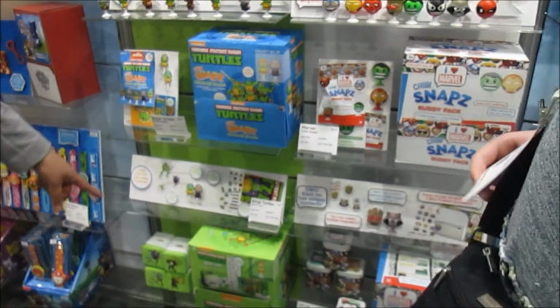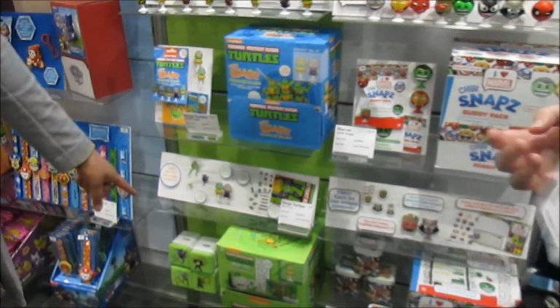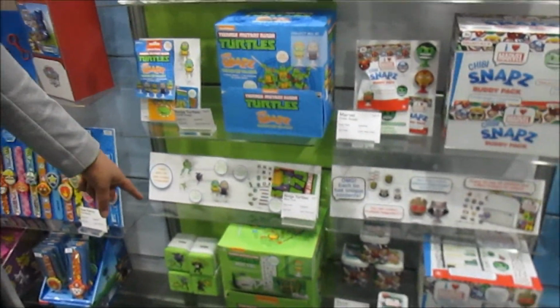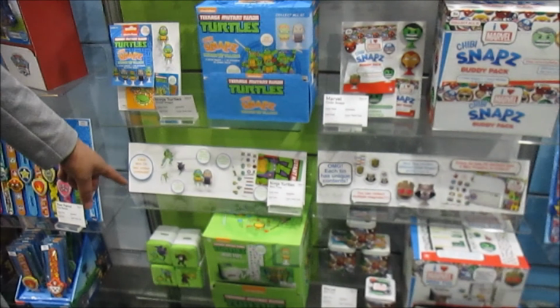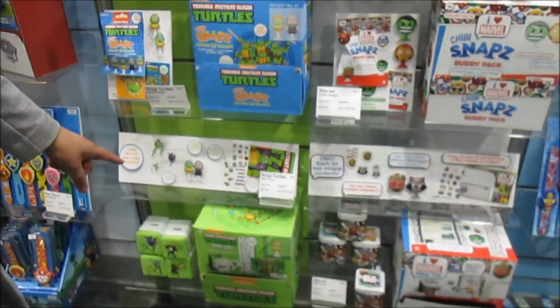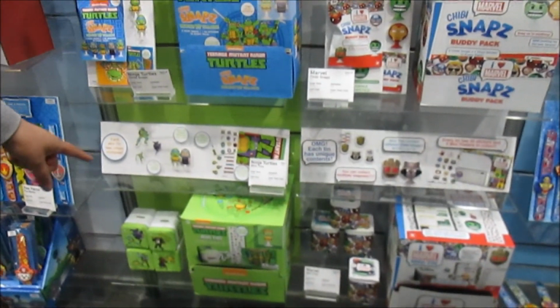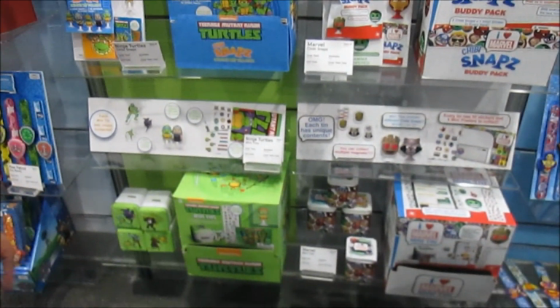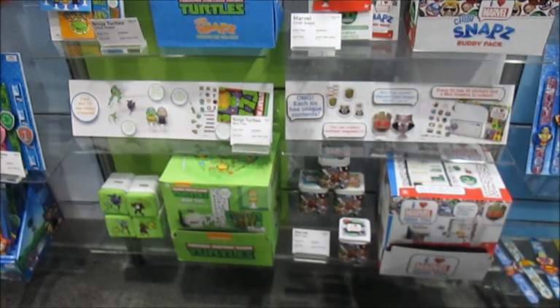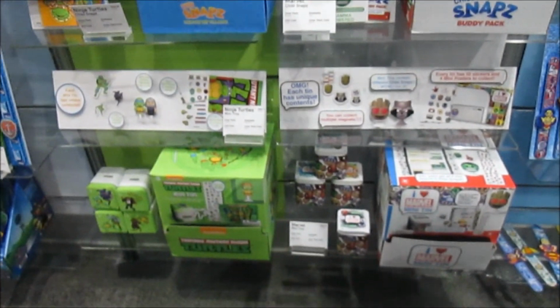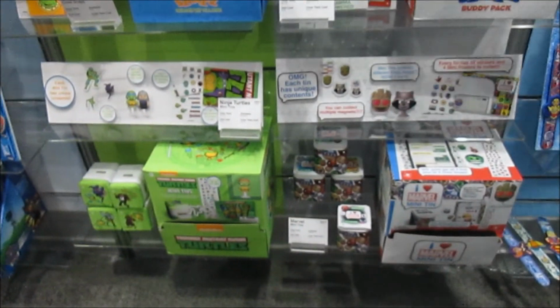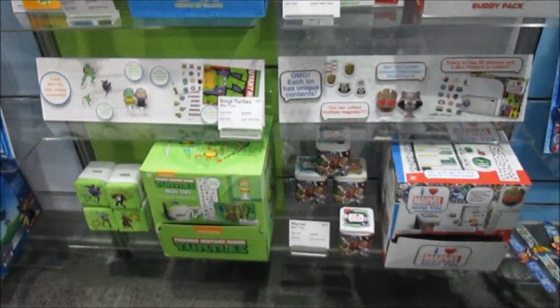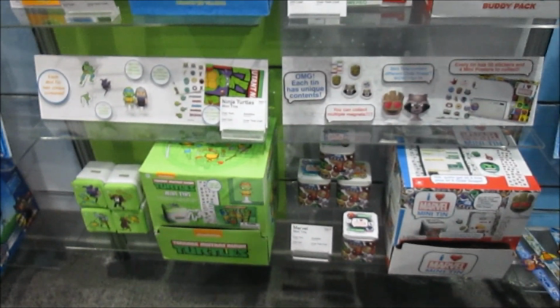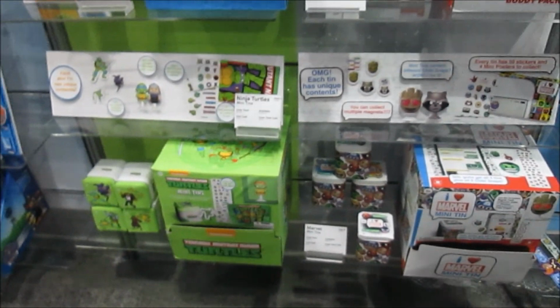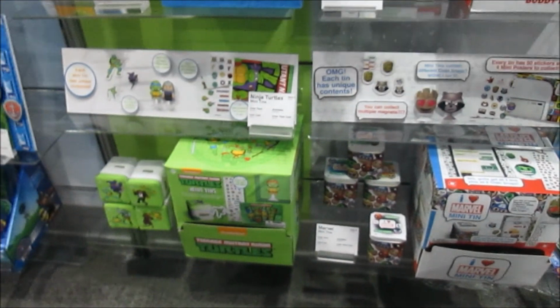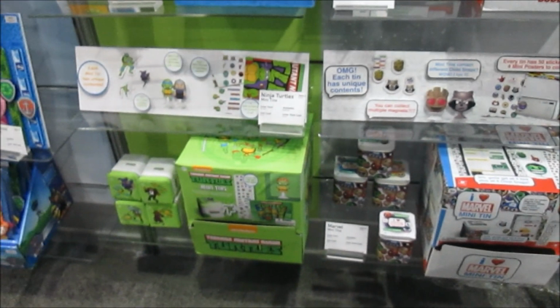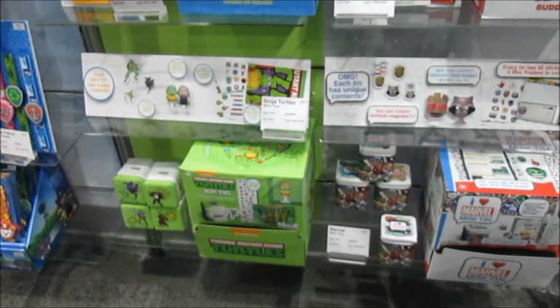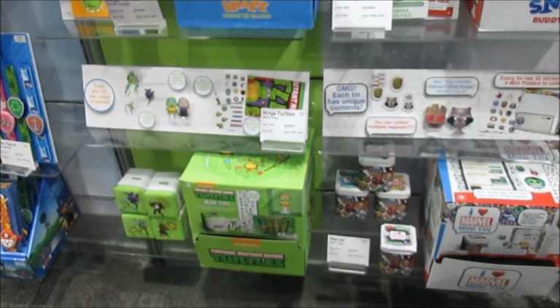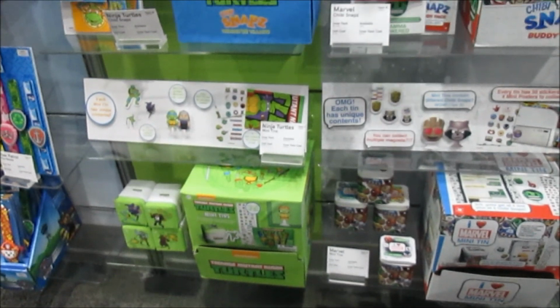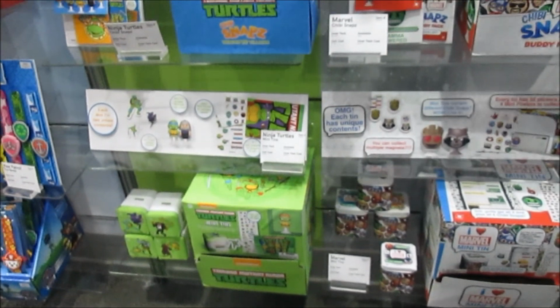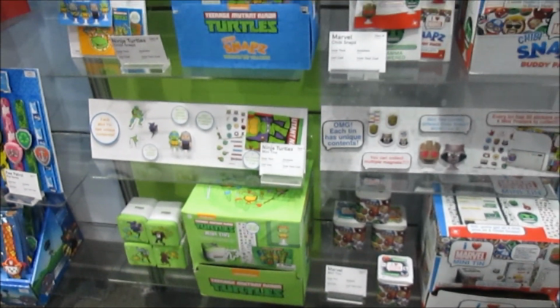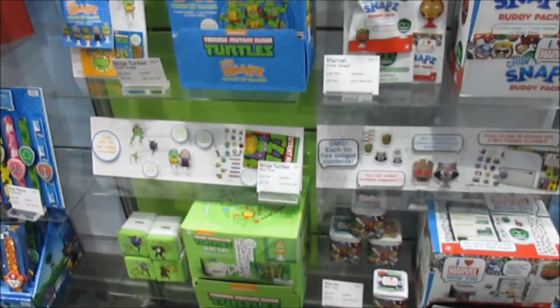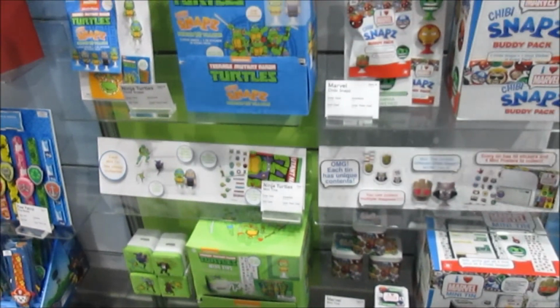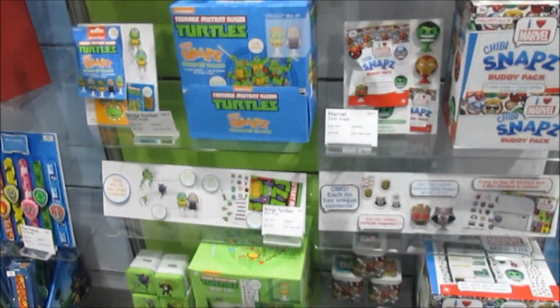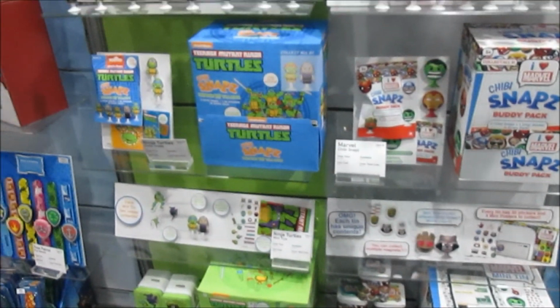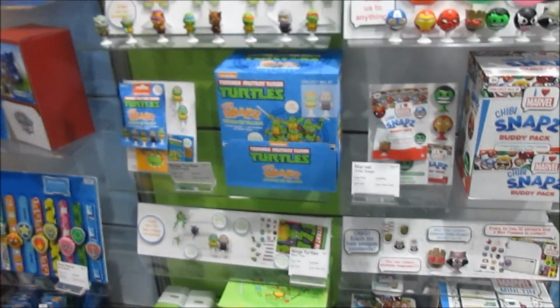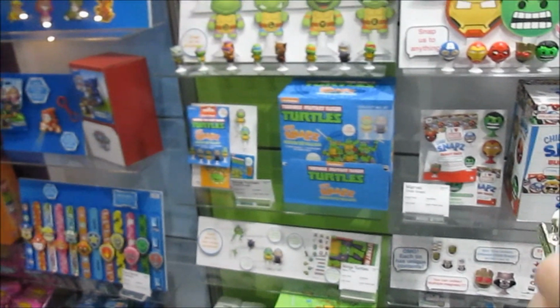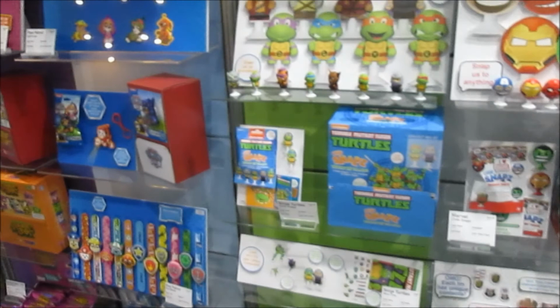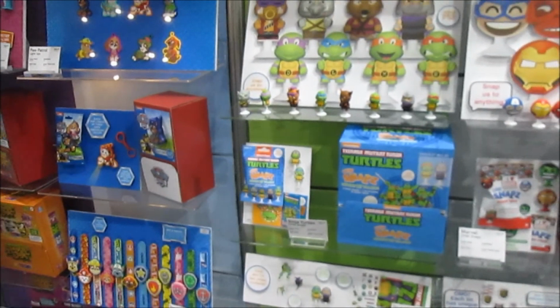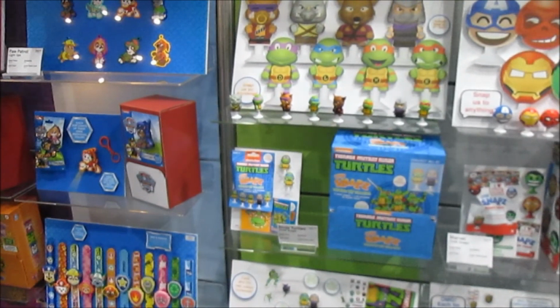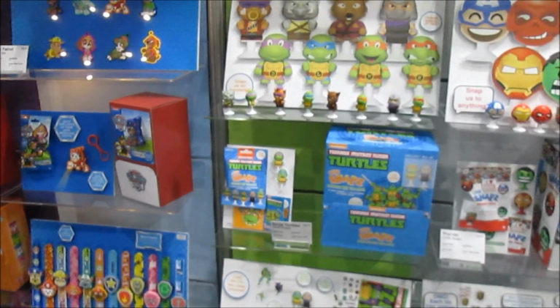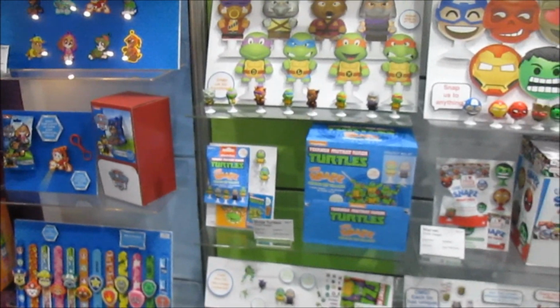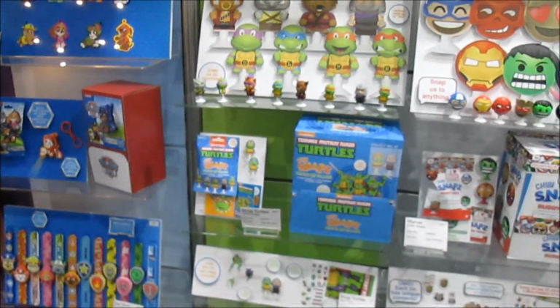They also have TMNT and Paw Patrol, with a selection of stickers, clip-ons, tags, and things like that — with a bunch of different stuff themed based on characters as well.